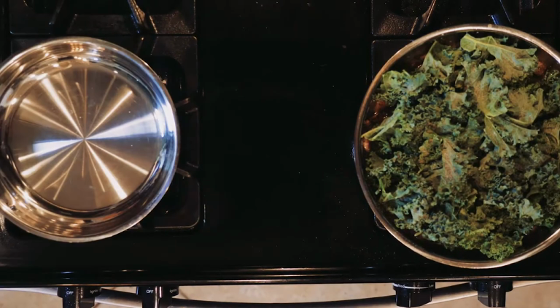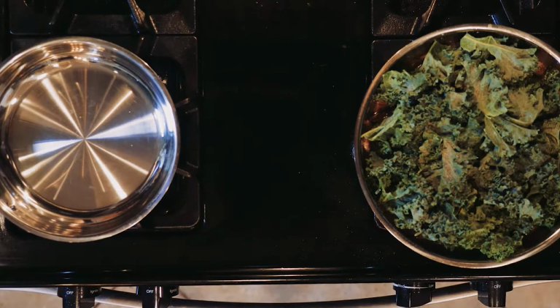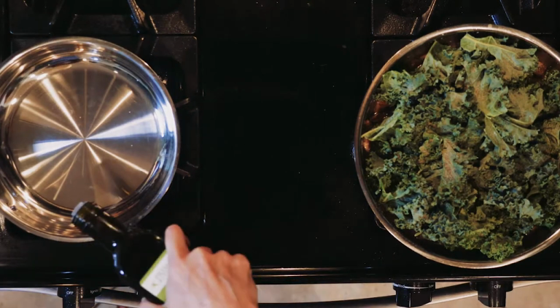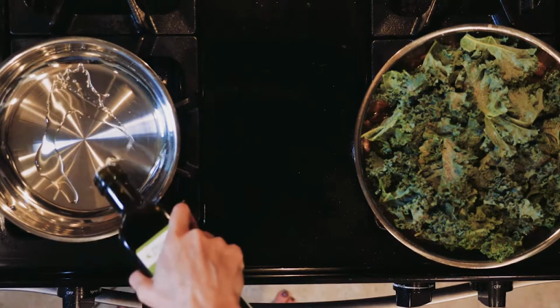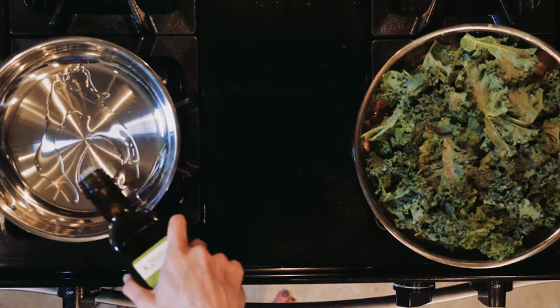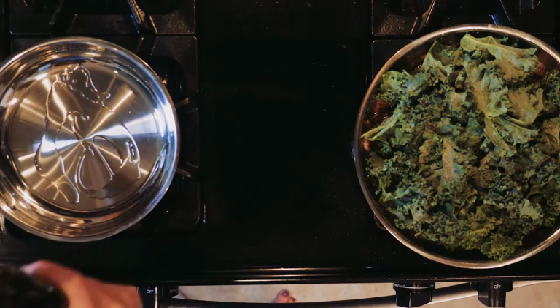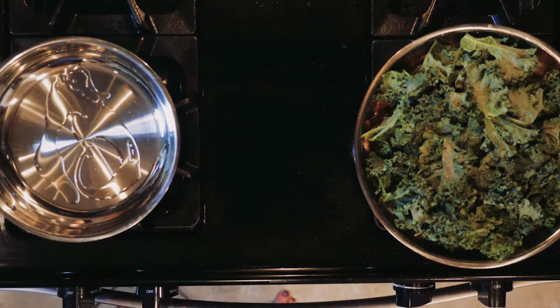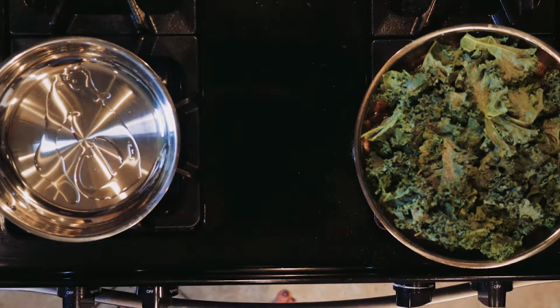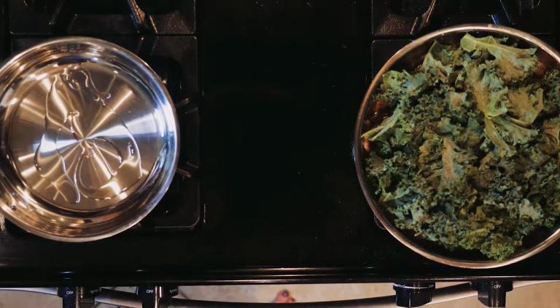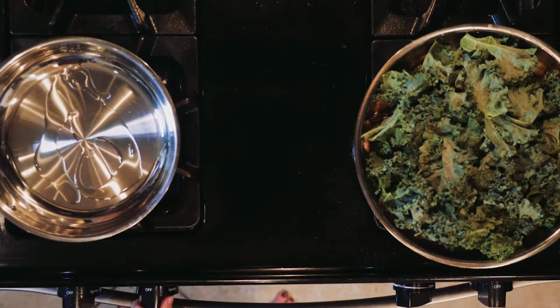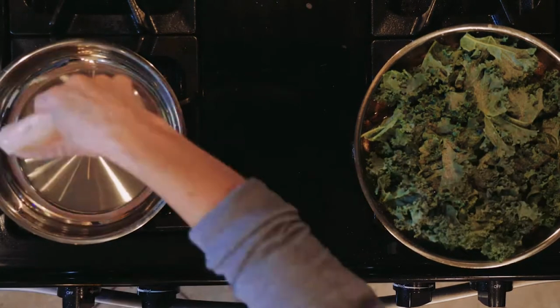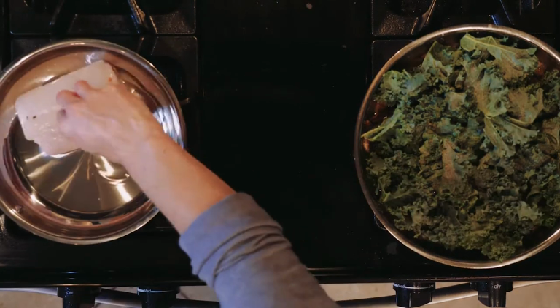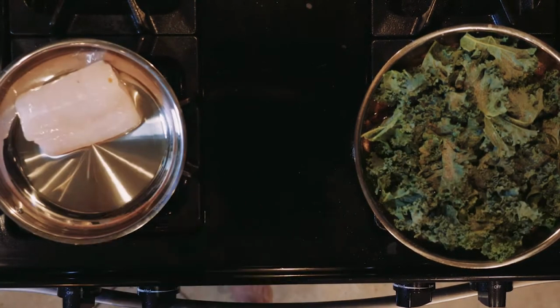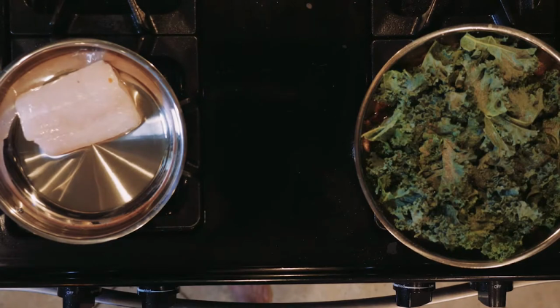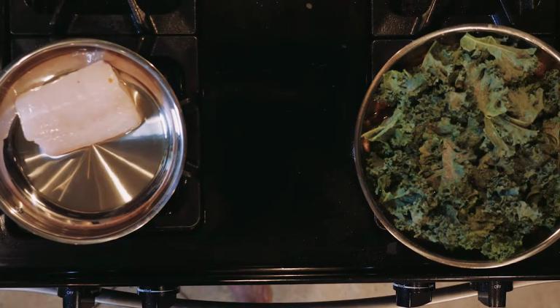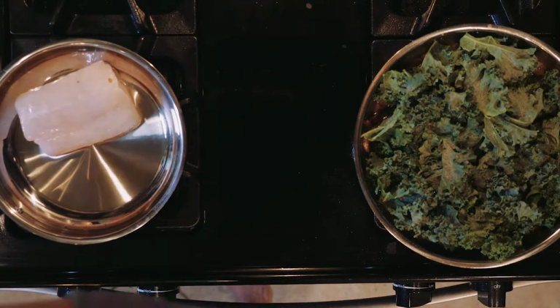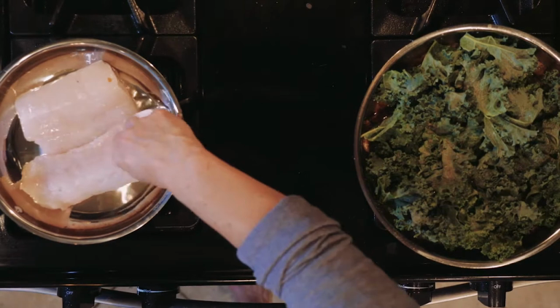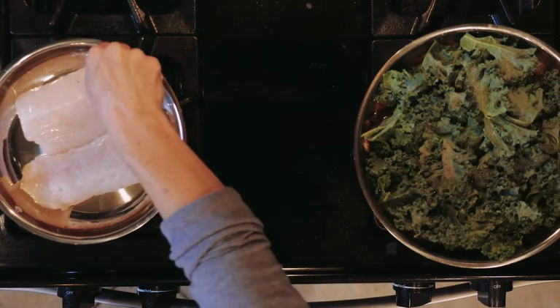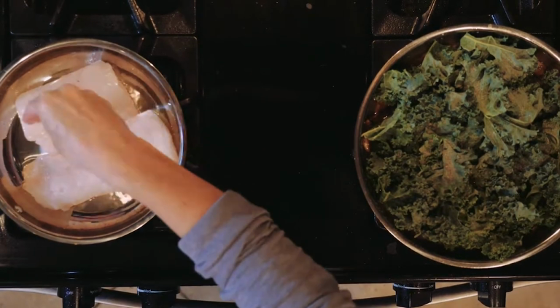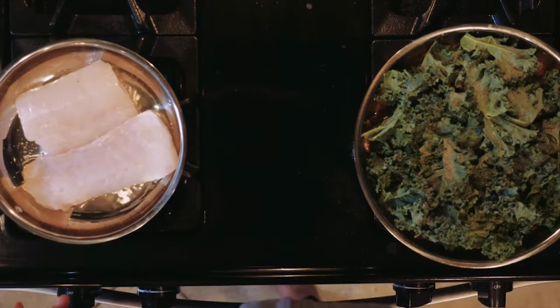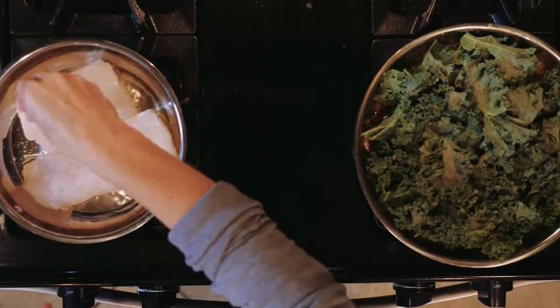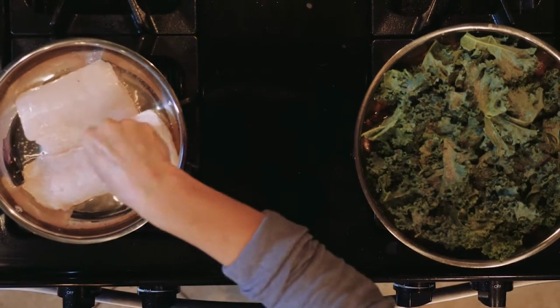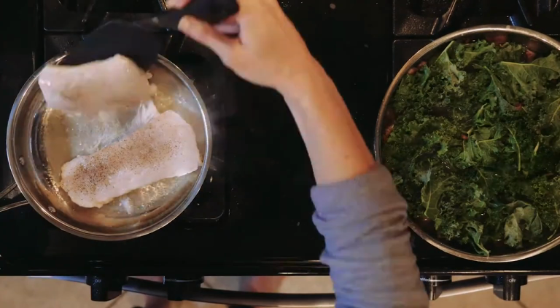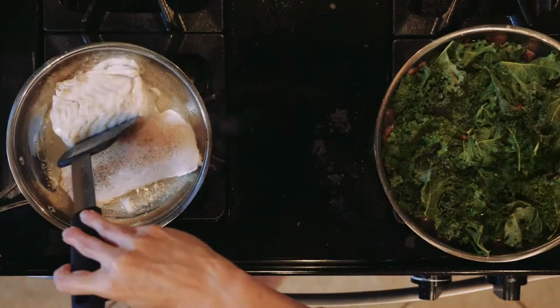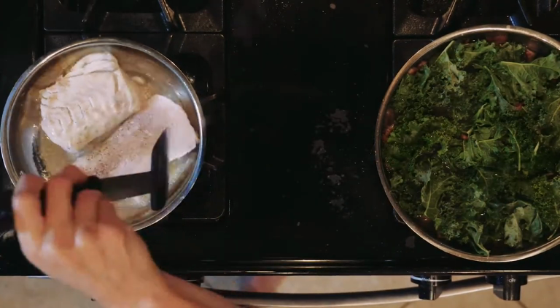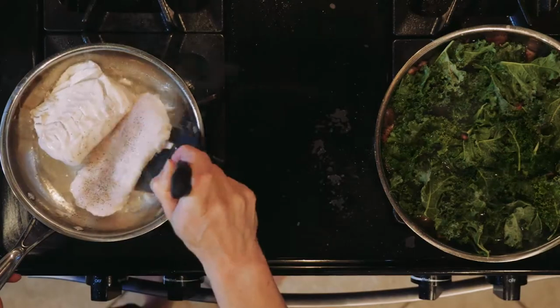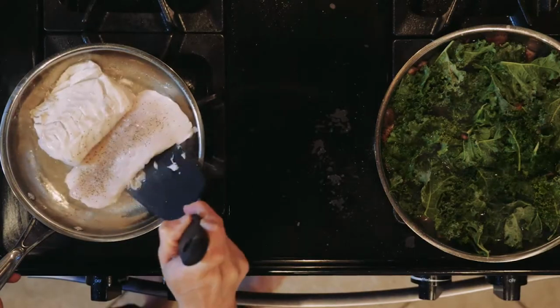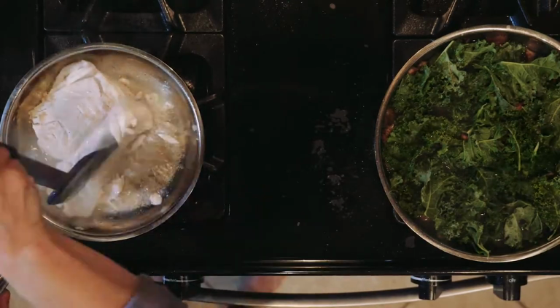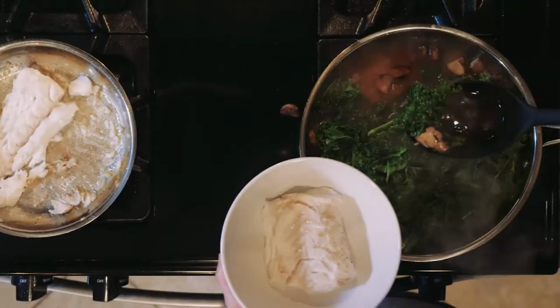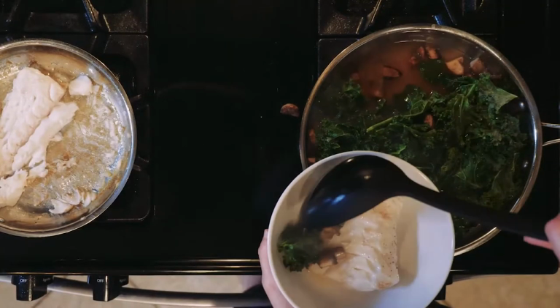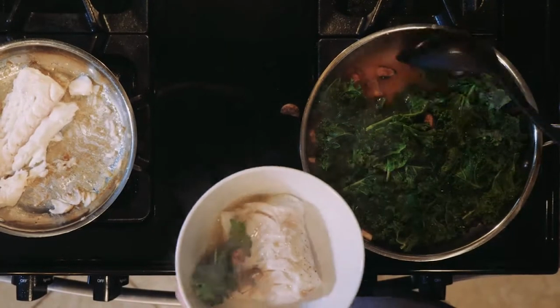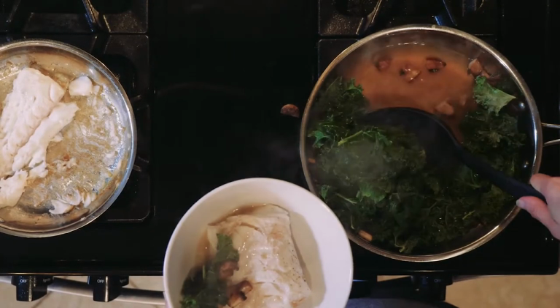Next, heat a little oil or butter in another pan over a medium-low heat. Once hot, add the cod and season with salt and pepper. Cook the cod for three to five minutes, then turn over and cook for another three to five minutes. Turn off the heat when done.